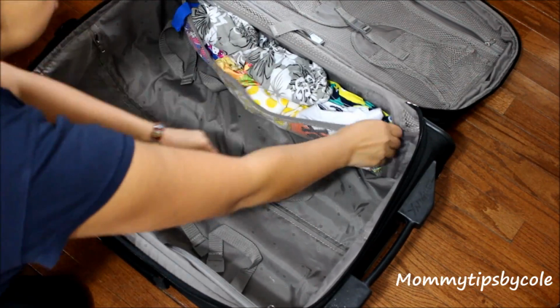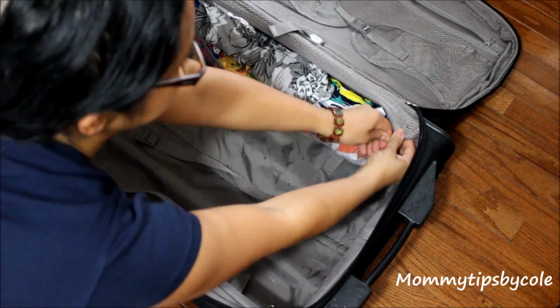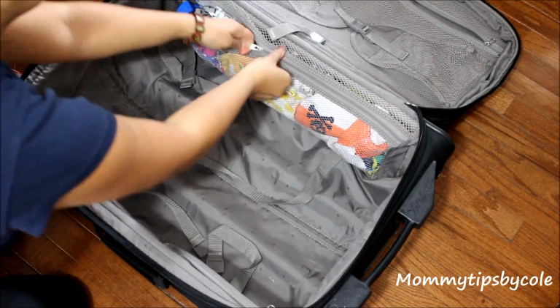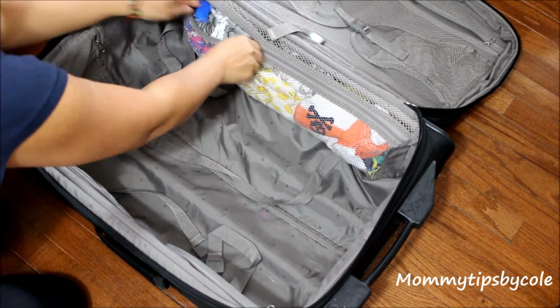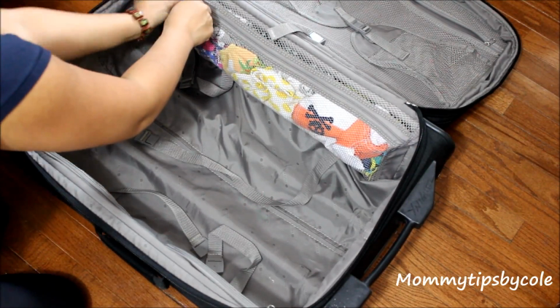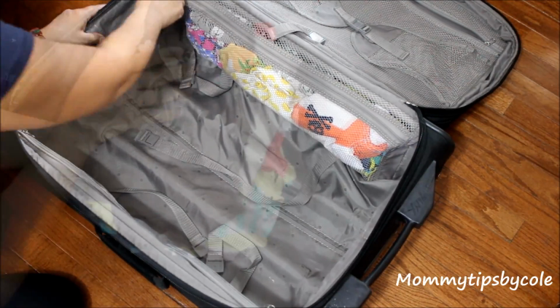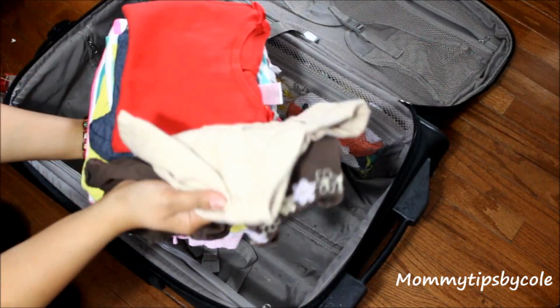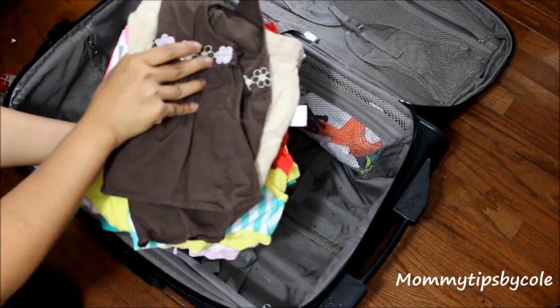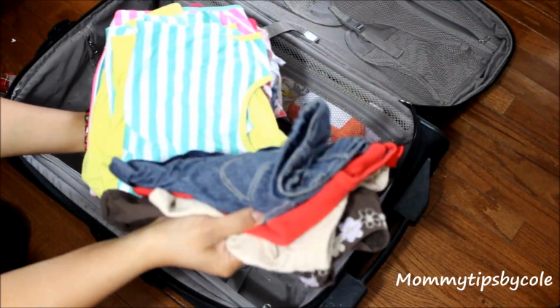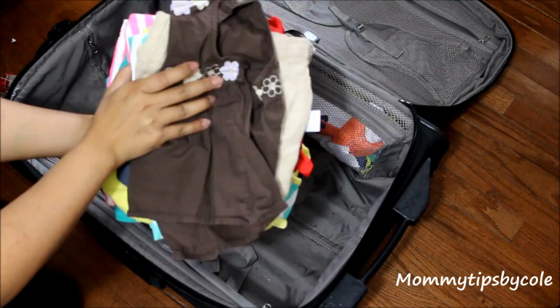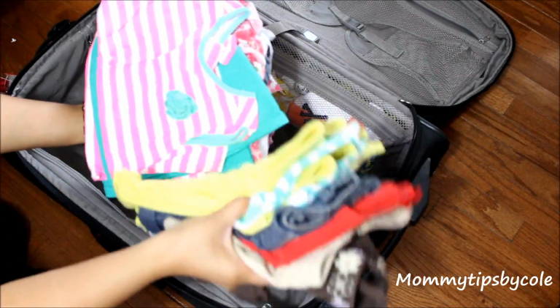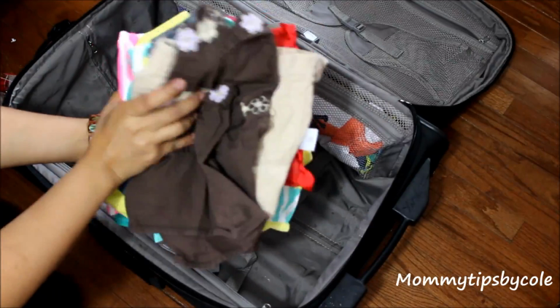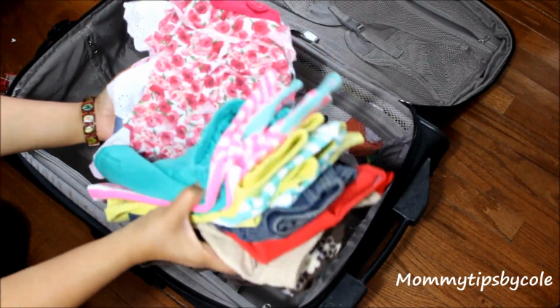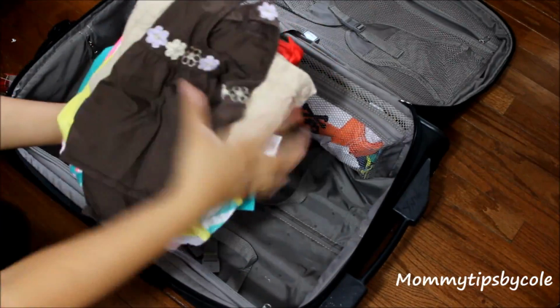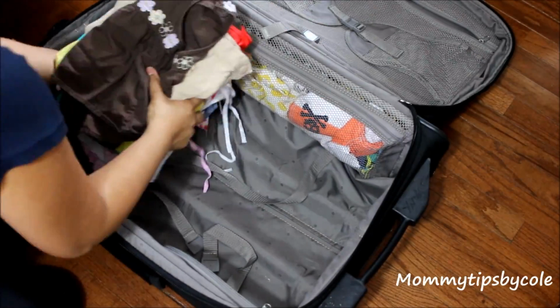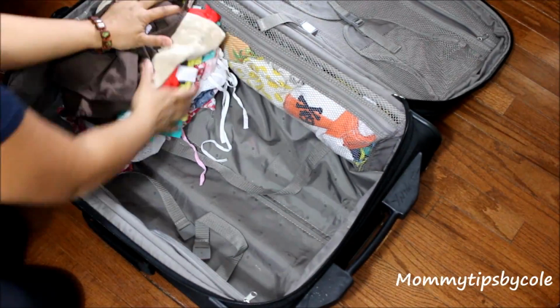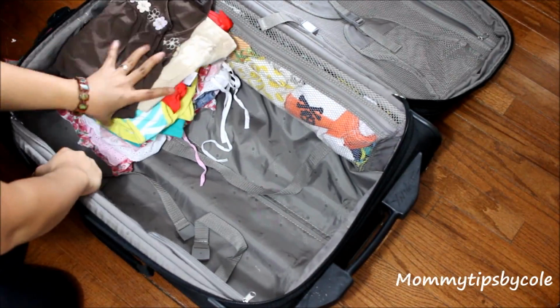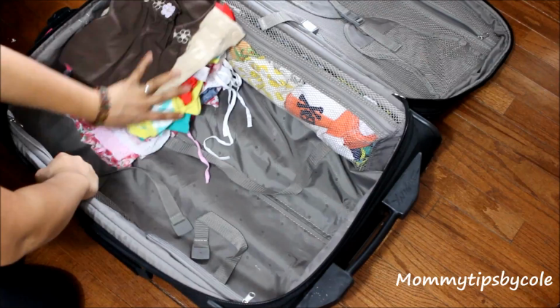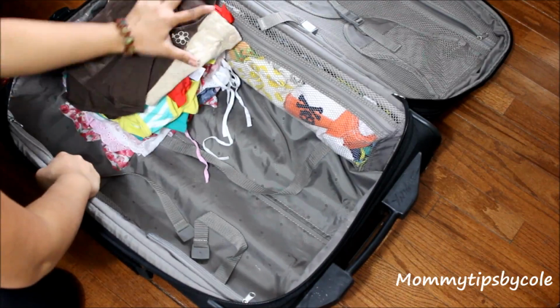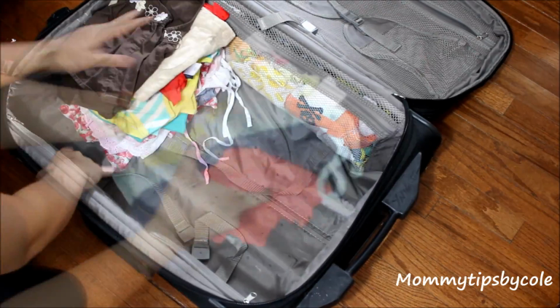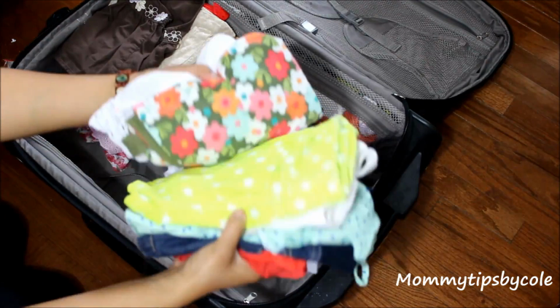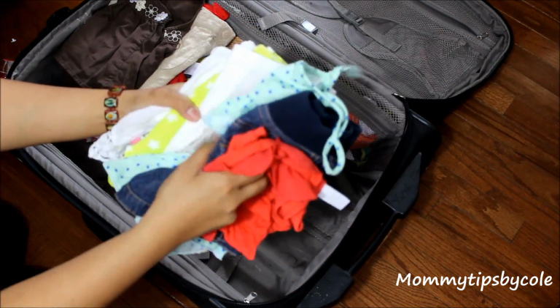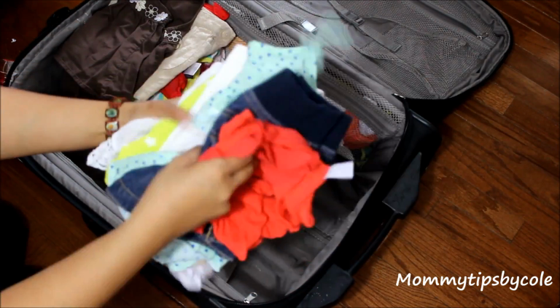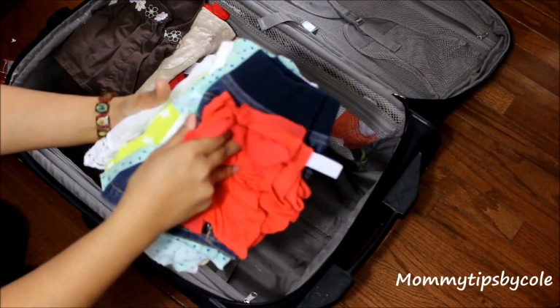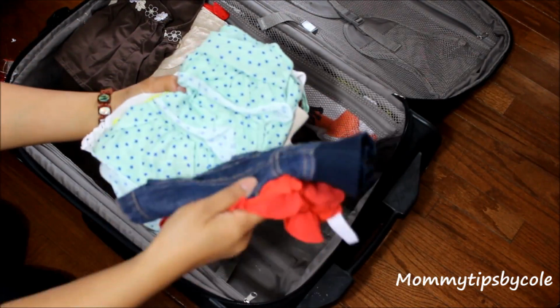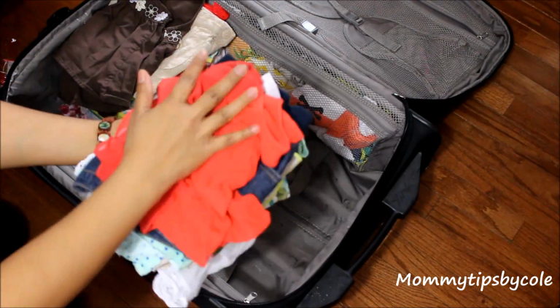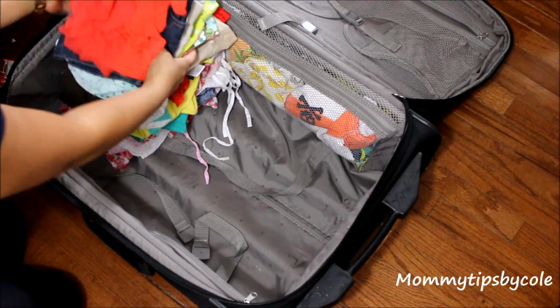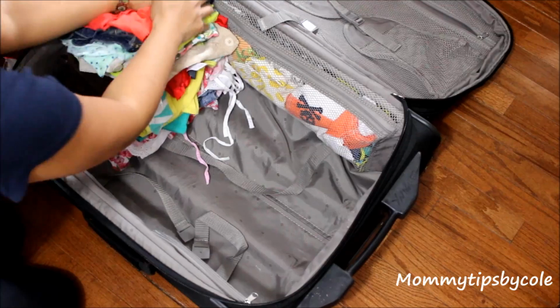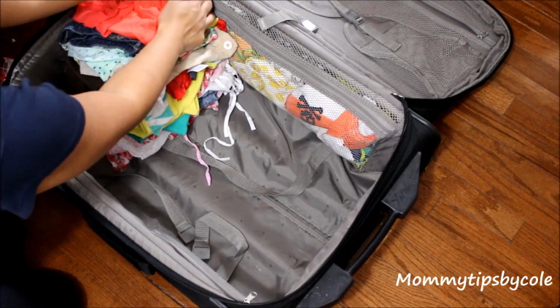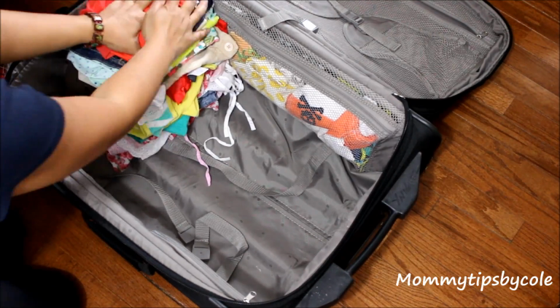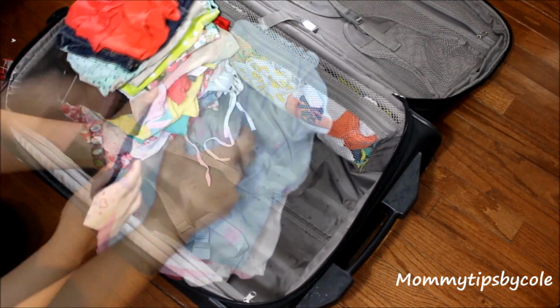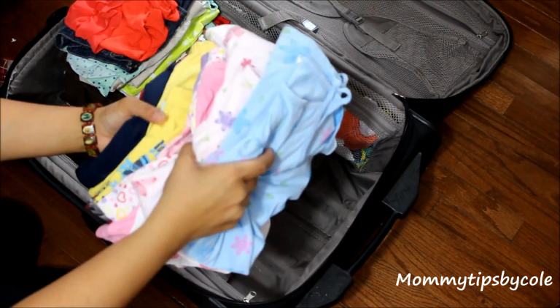This next method is something I mentioned in a previous video: I like to stack their clothes by outfit, so everything is already pre-set. I can just grab and go when I need an outfit each day.